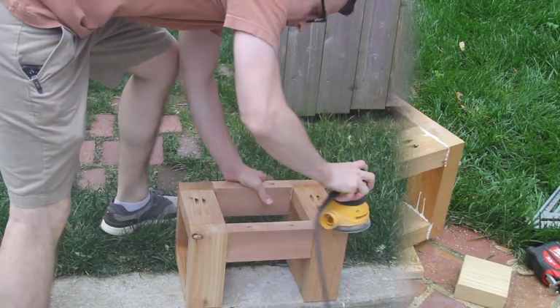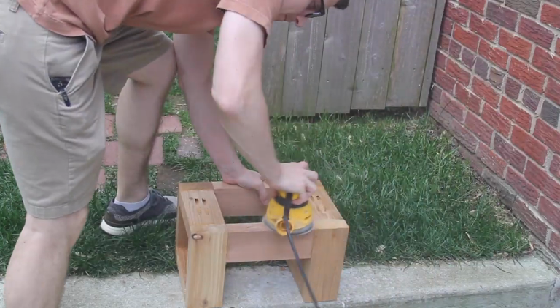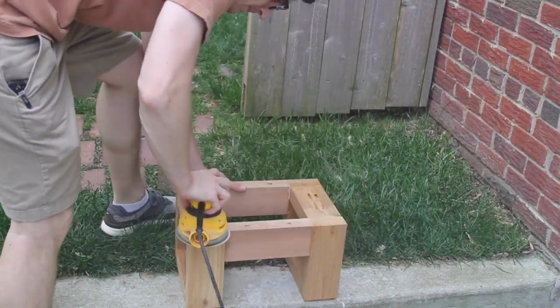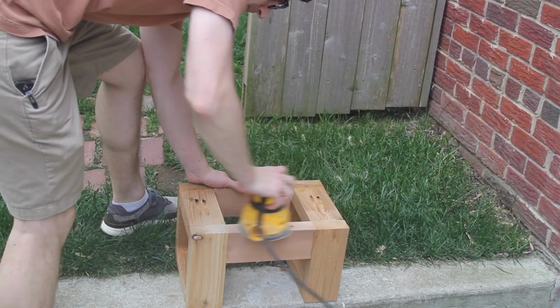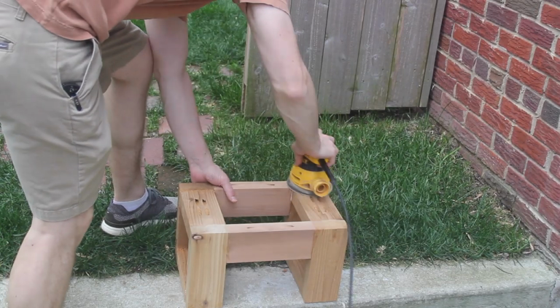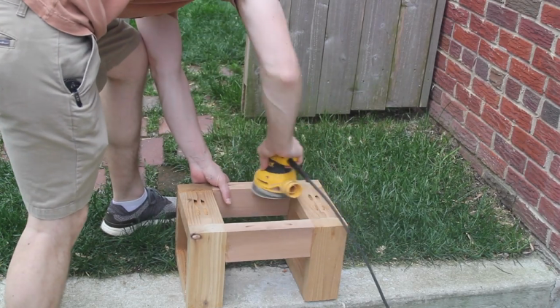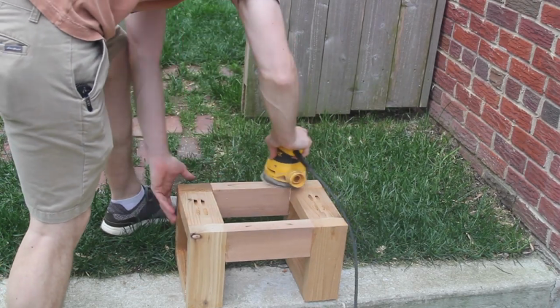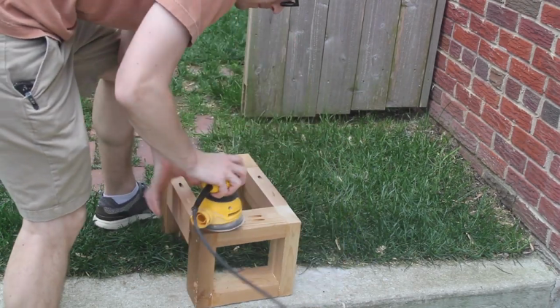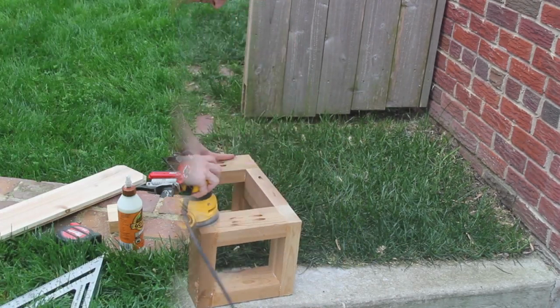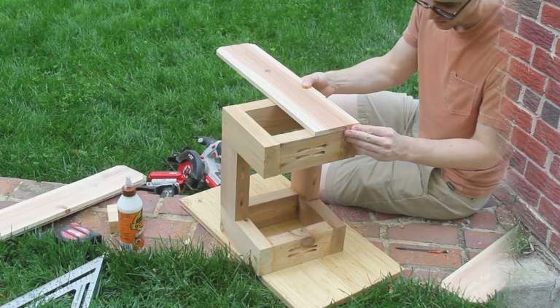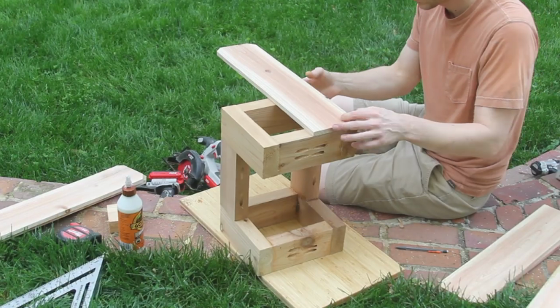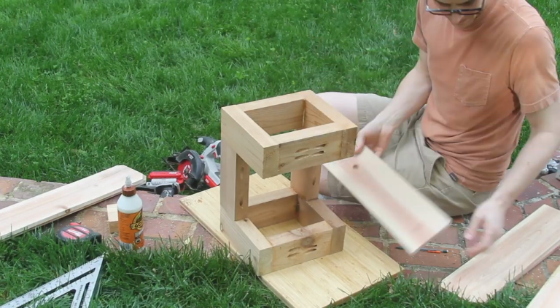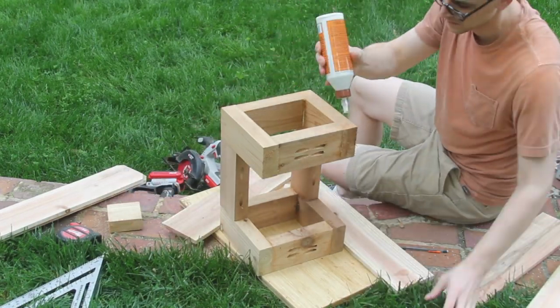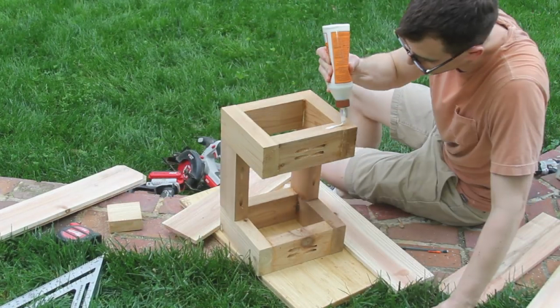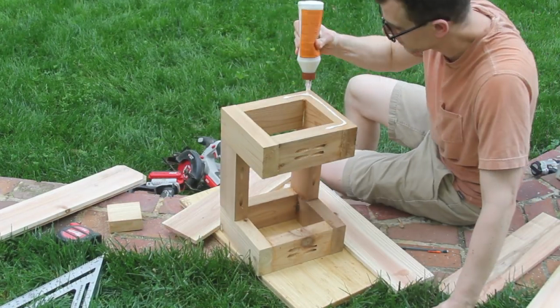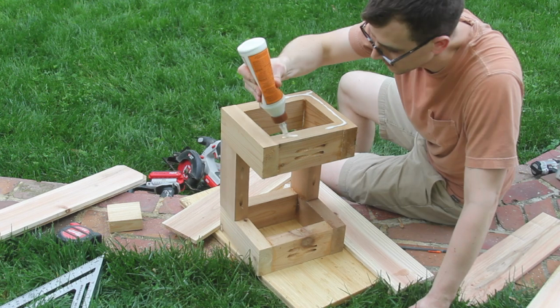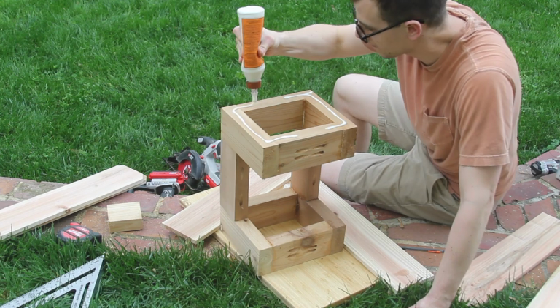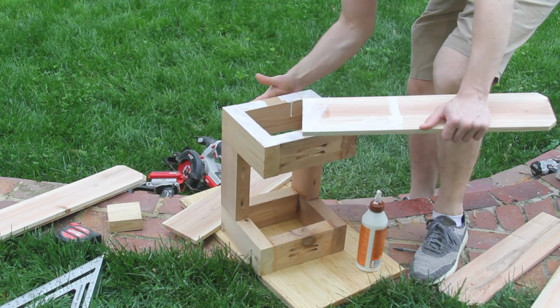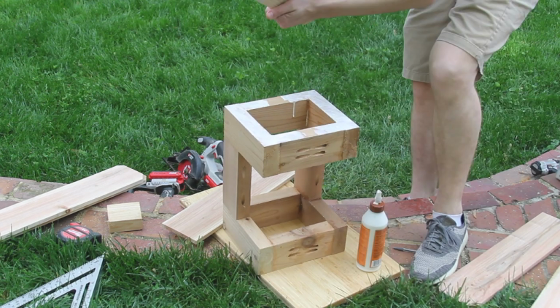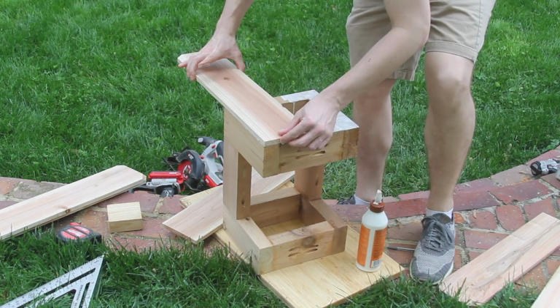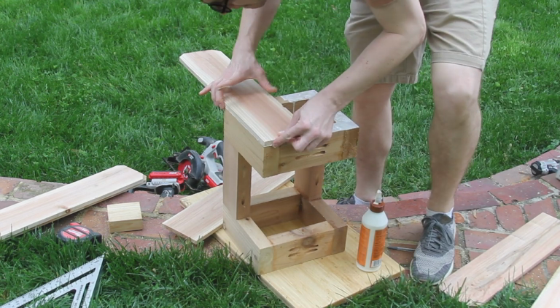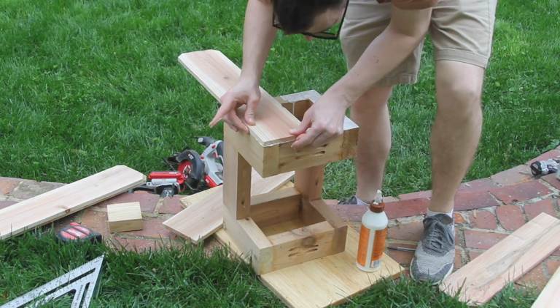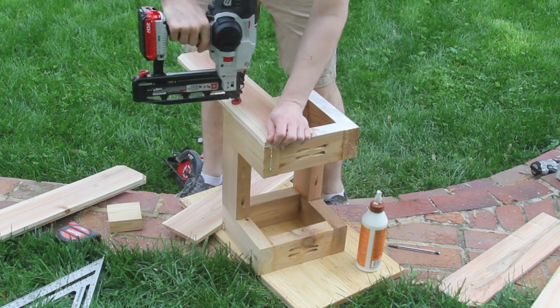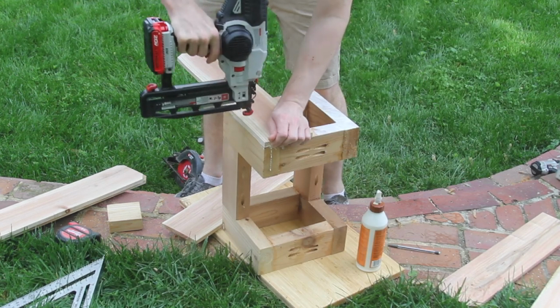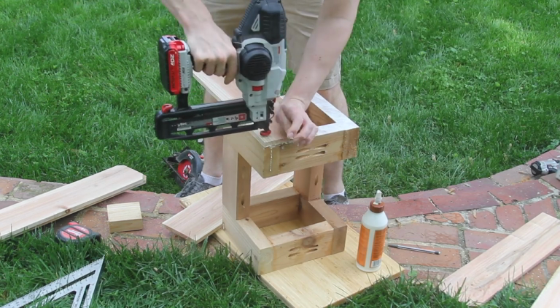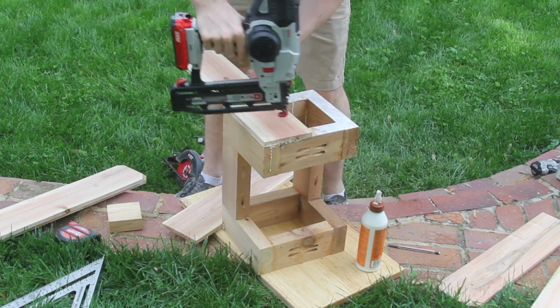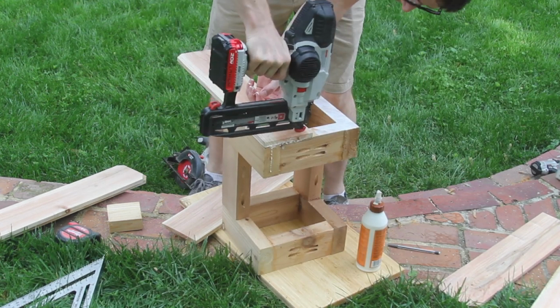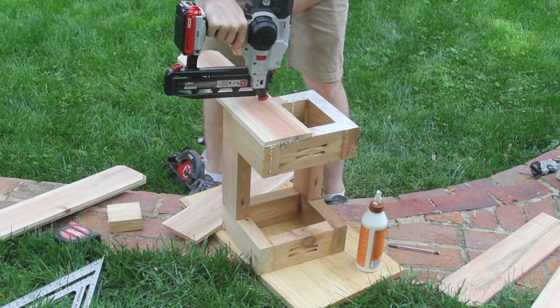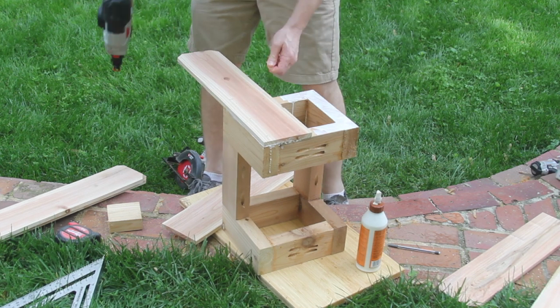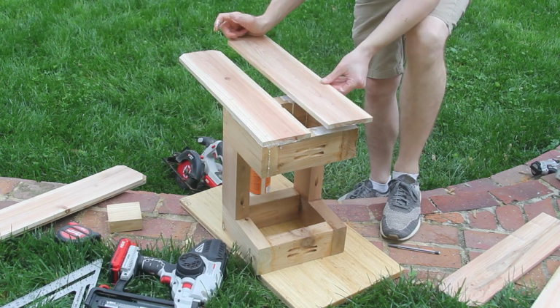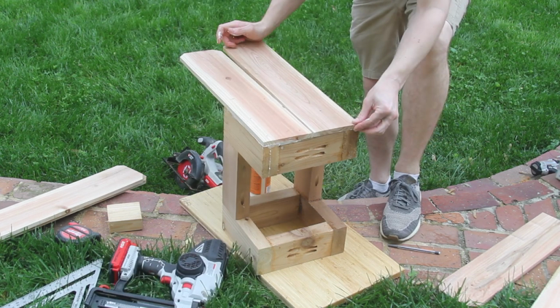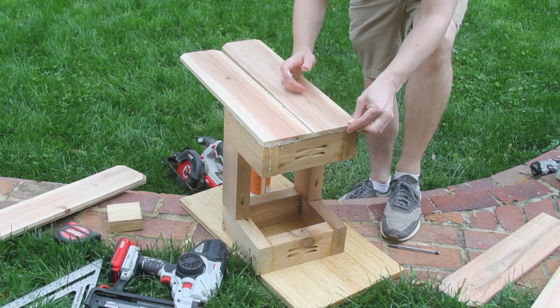I flushed up all the joints and got rid of any glue with my sander. Then I glued and nailed in my first two side stretchers. You can just use clamps or regular nails or screws or whatever for this. You definitely do not need a brad nailer.